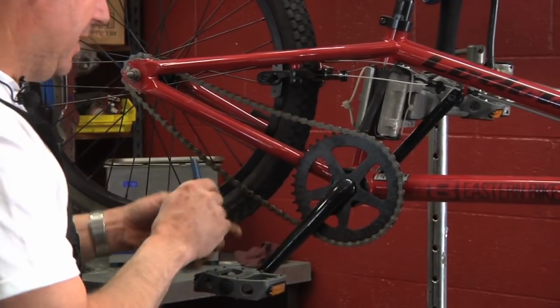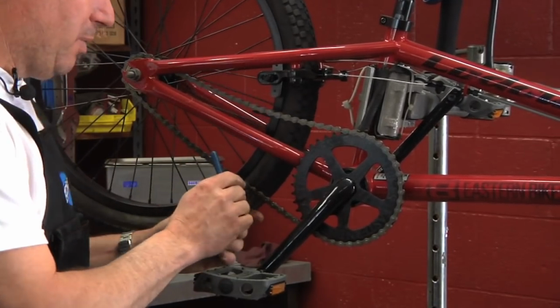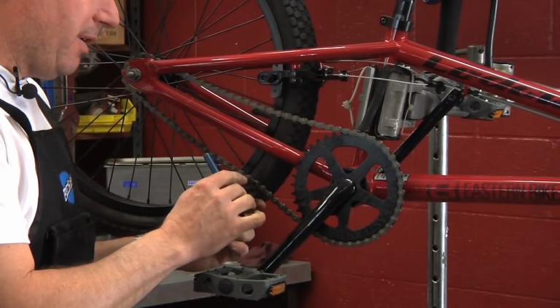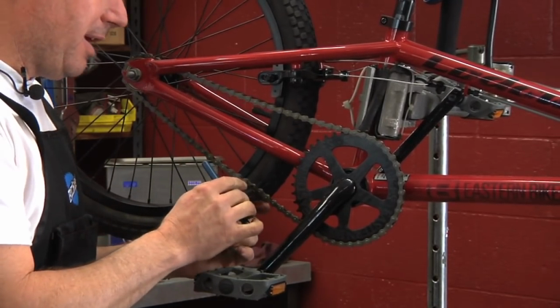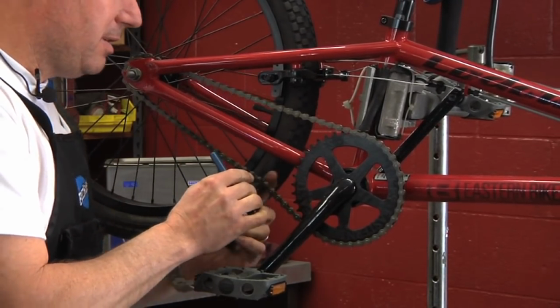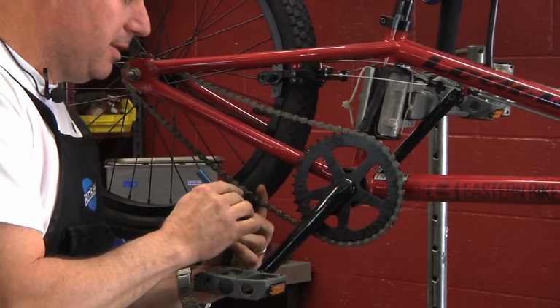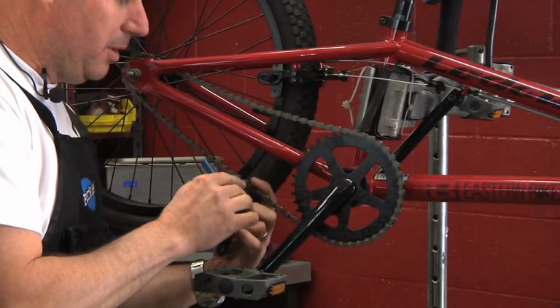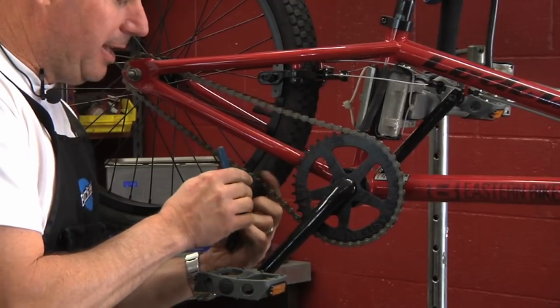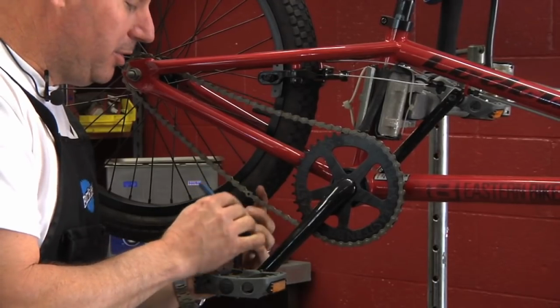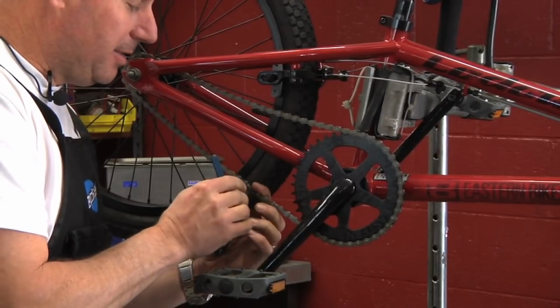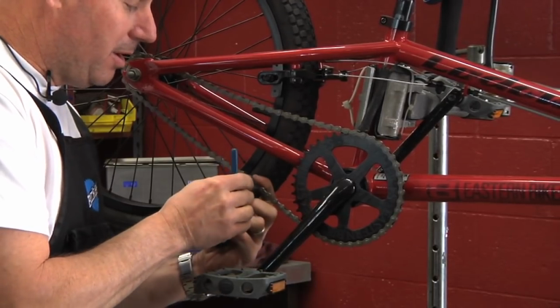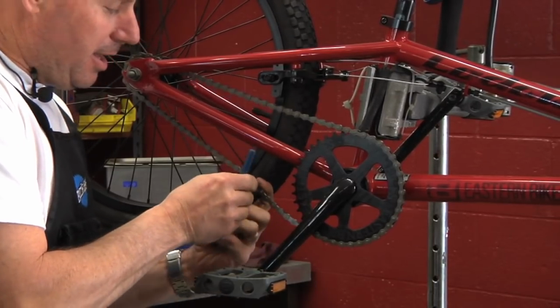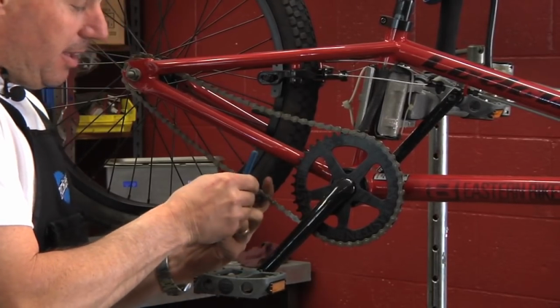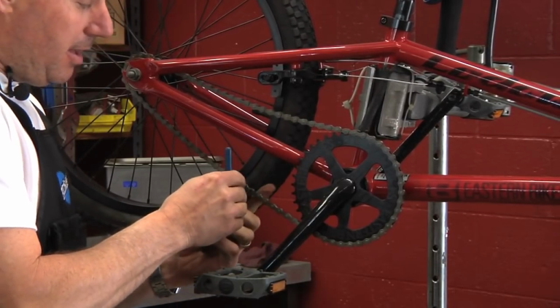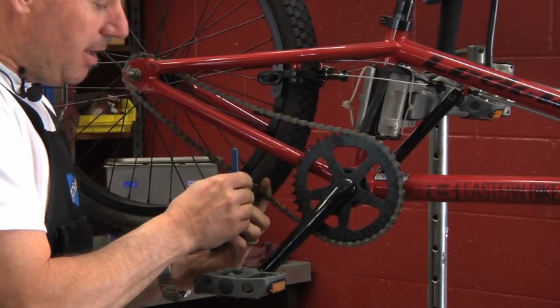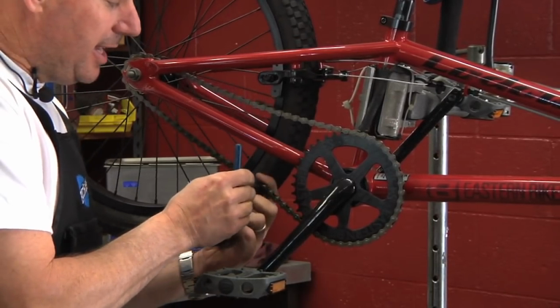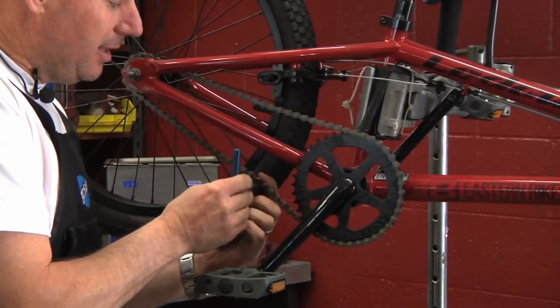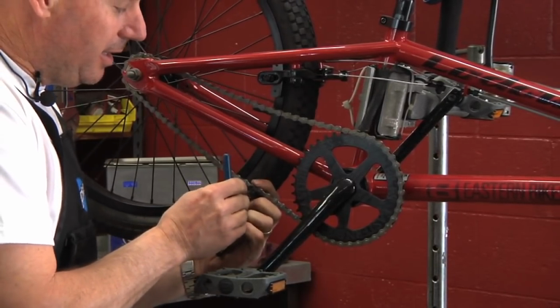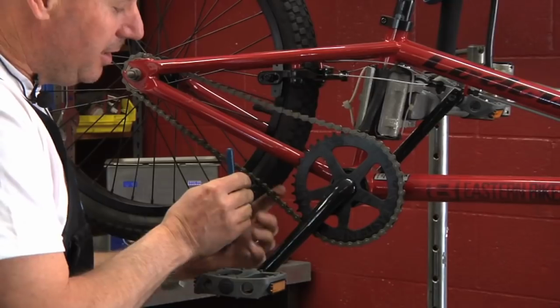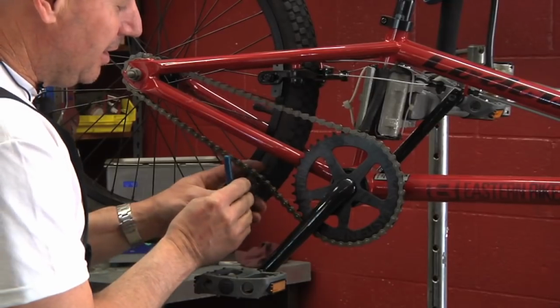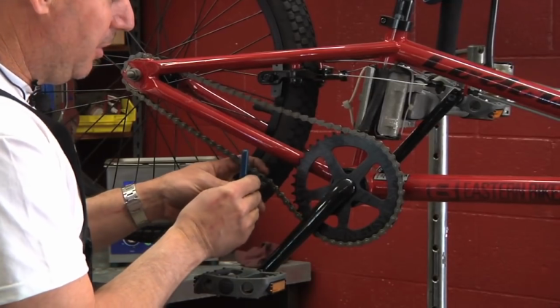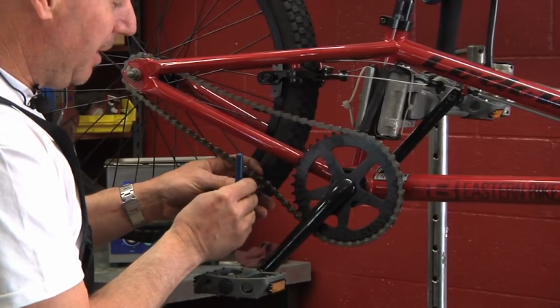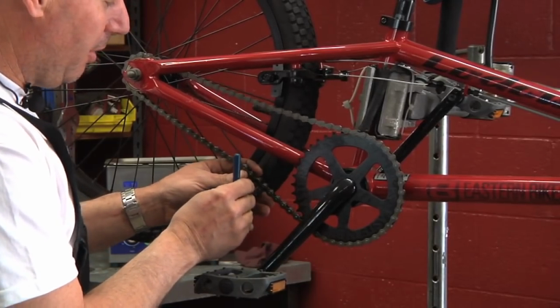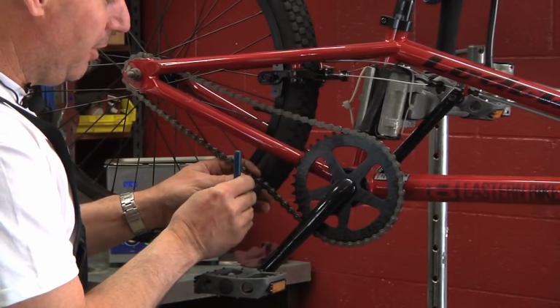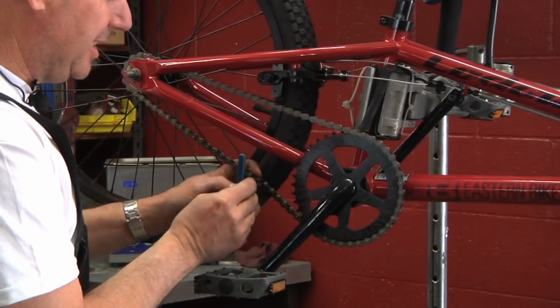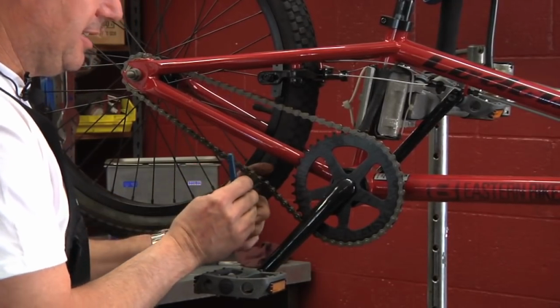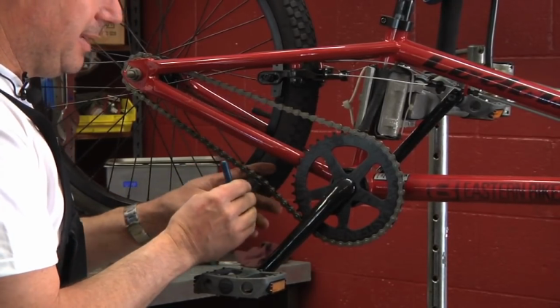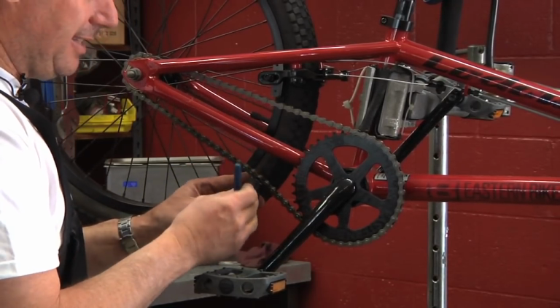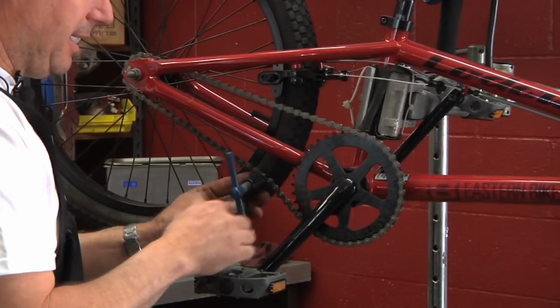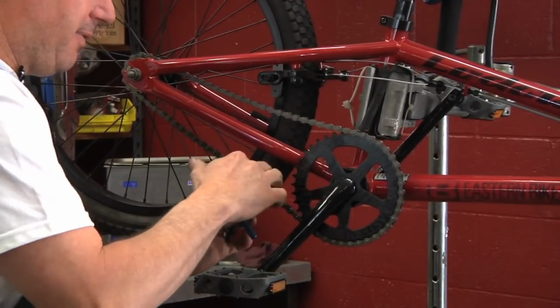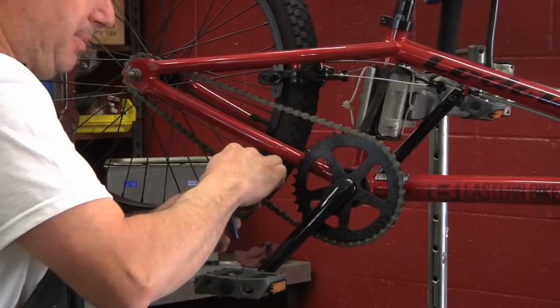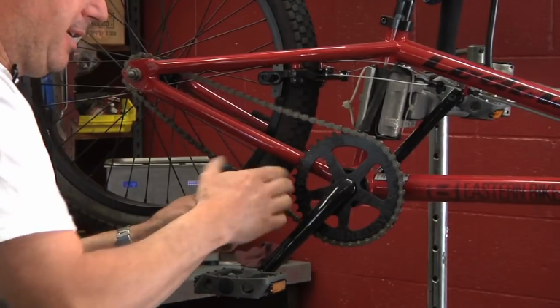I didn't get that quite far enough out, so we'll go back in and push it out some more. It takes a little getting used to so you don't push the pin all the way through both sides of the chain, because that's going to make it harder to put back on.